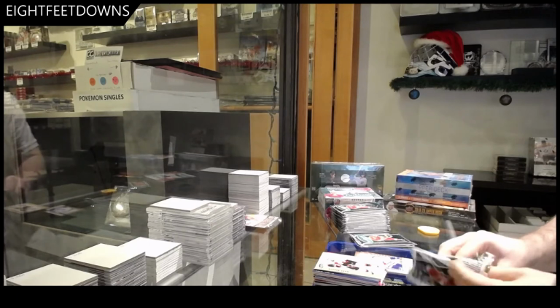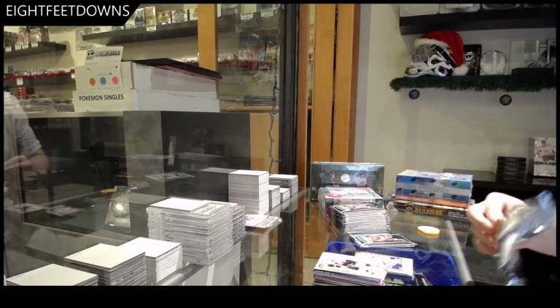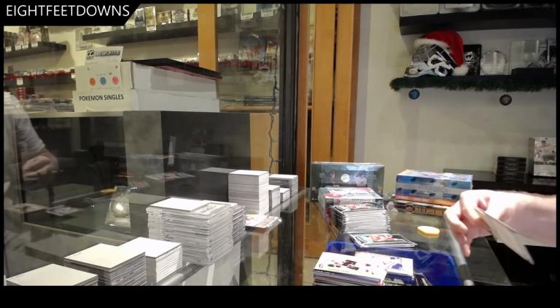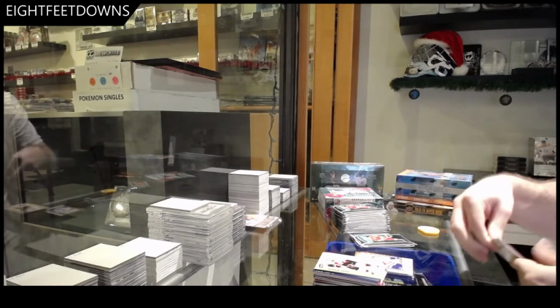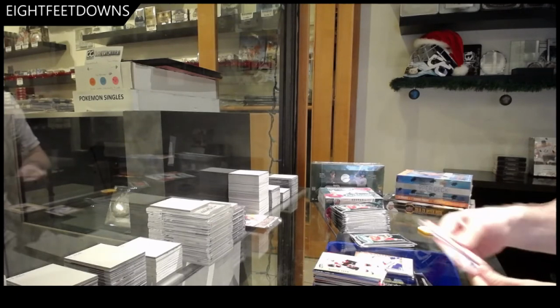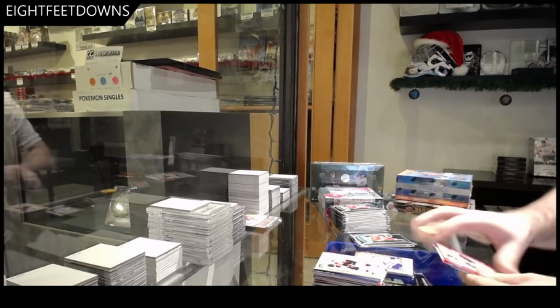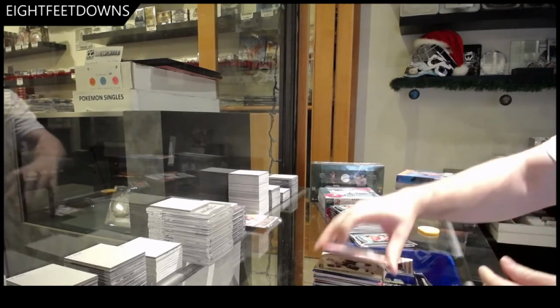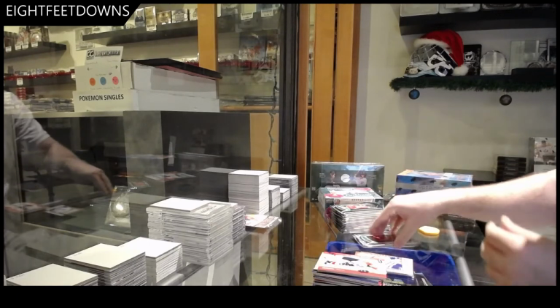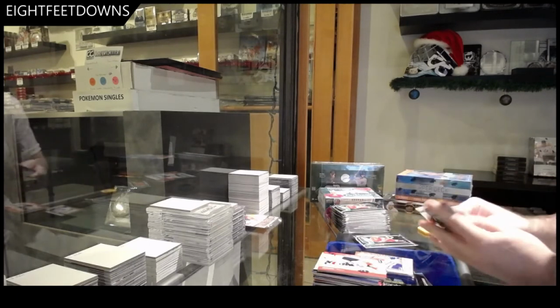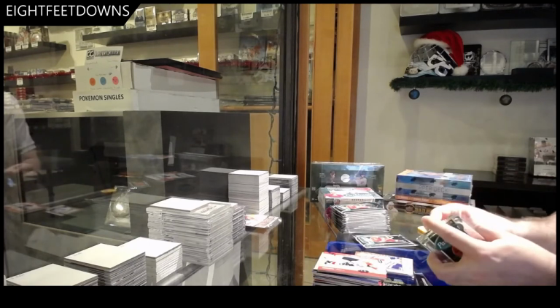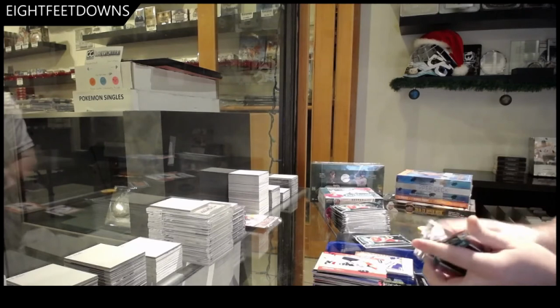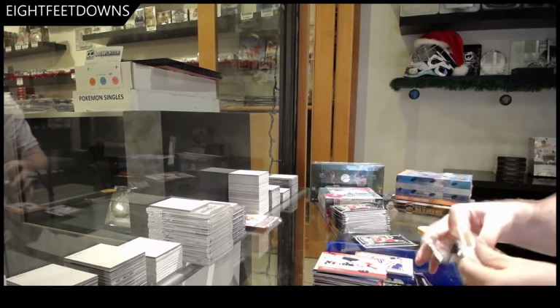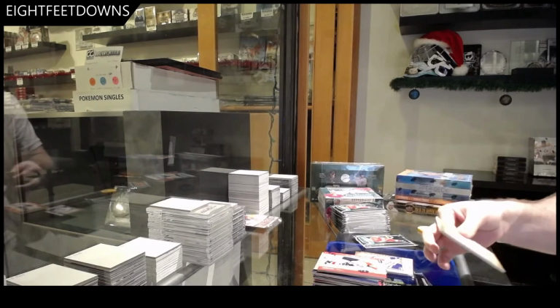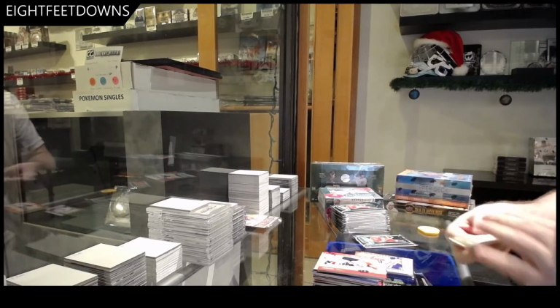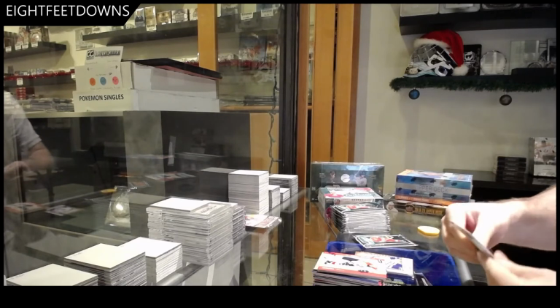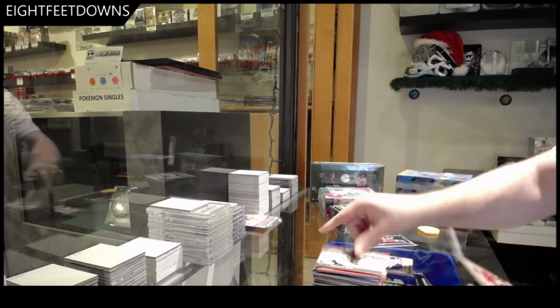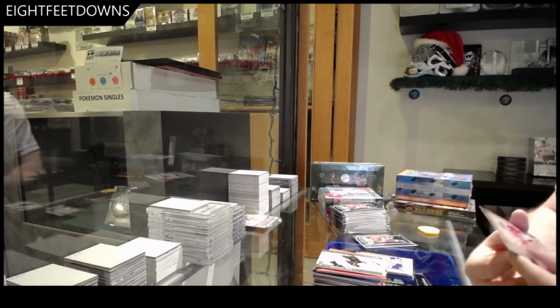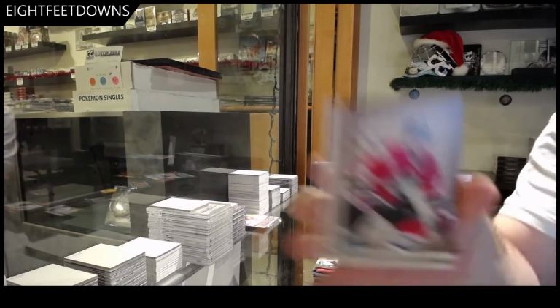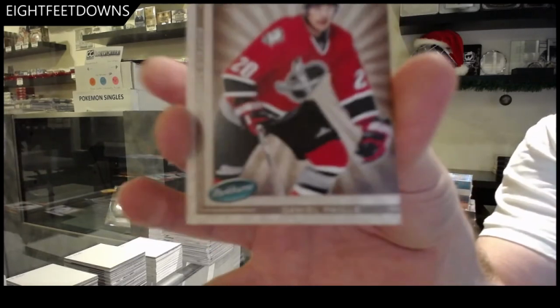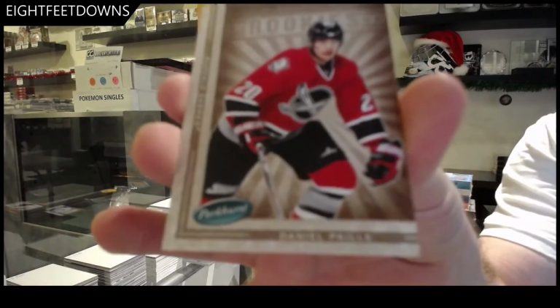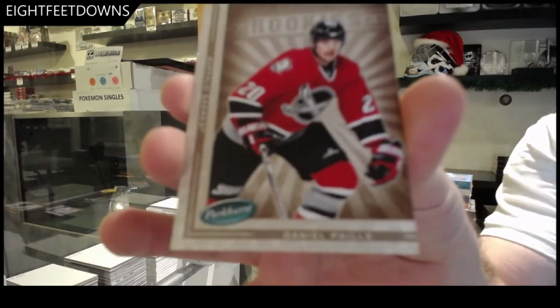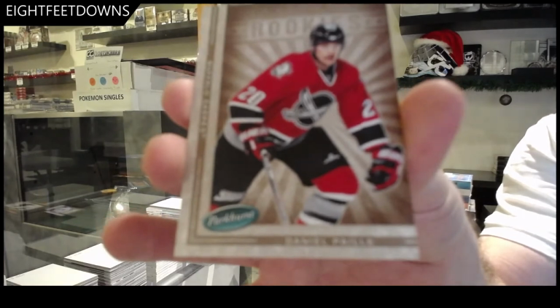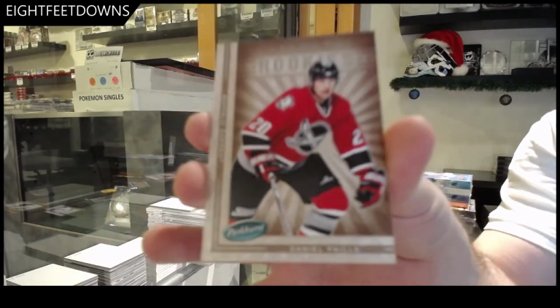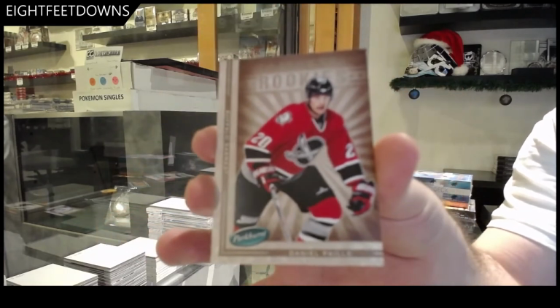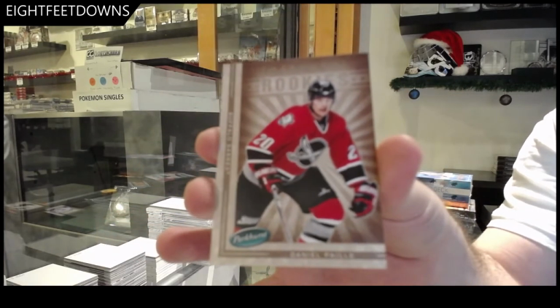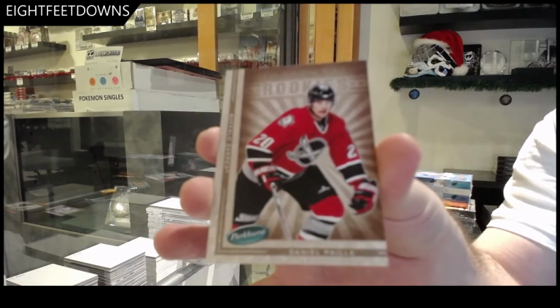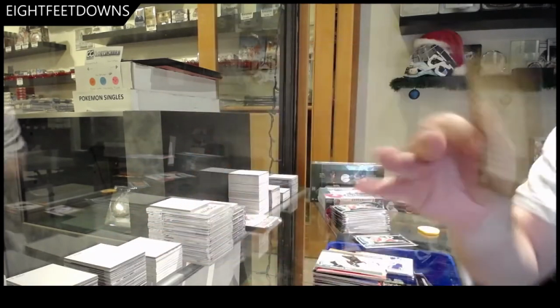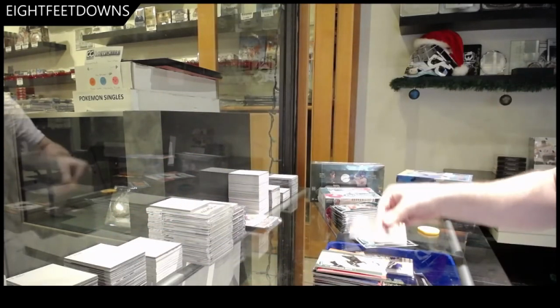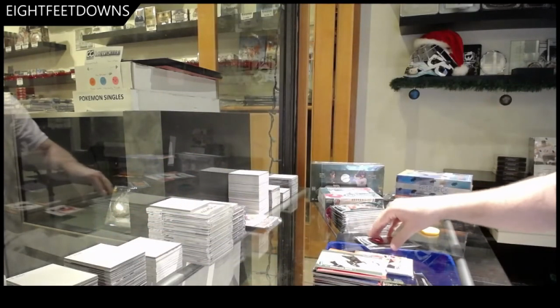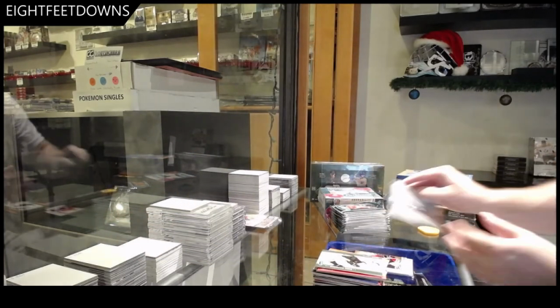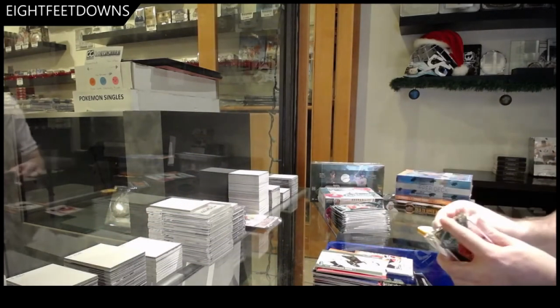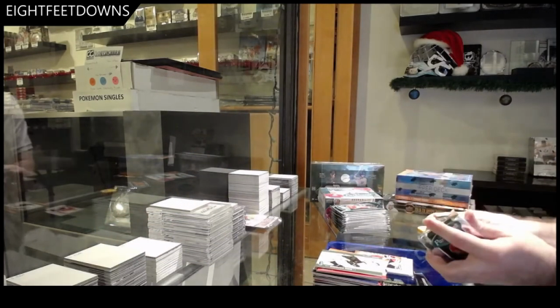The only thing I like about Parkhurst is I can pretty much tell it's a base pack the second I open it. We've got a rookie of Daniel Pae.